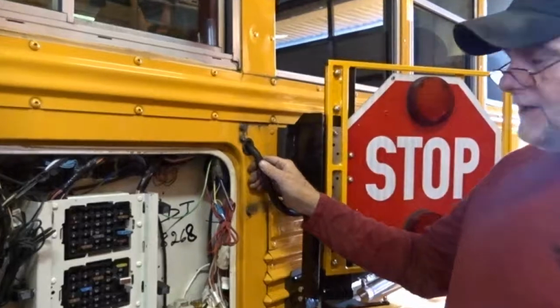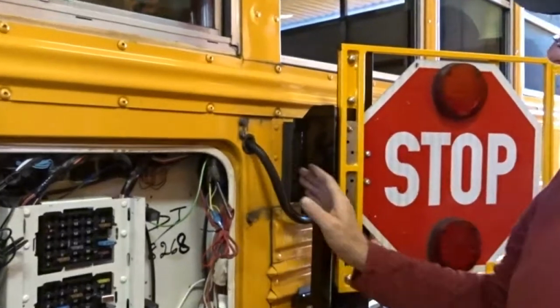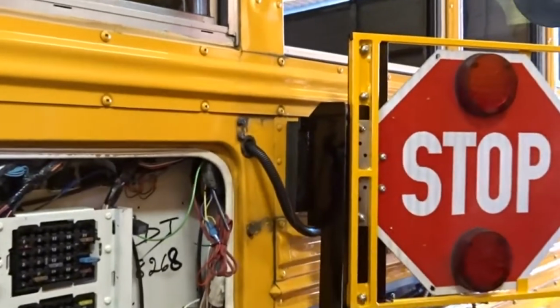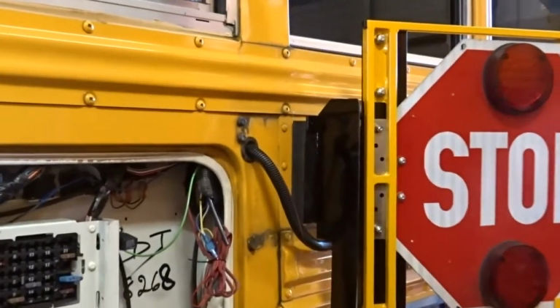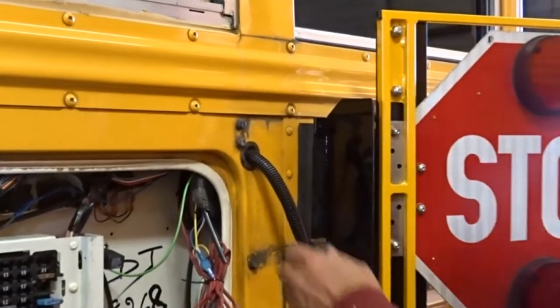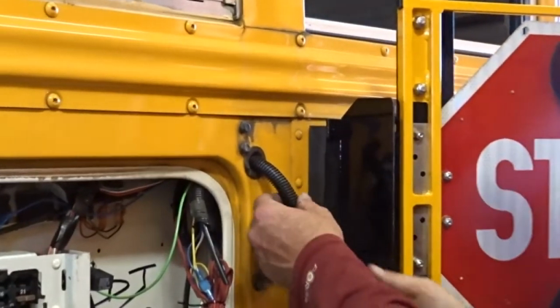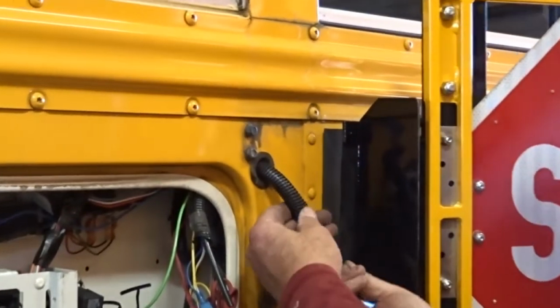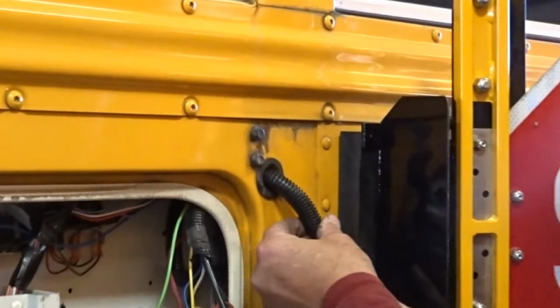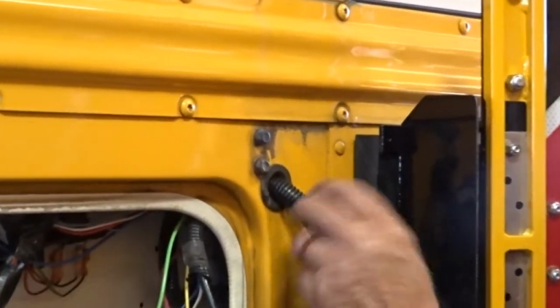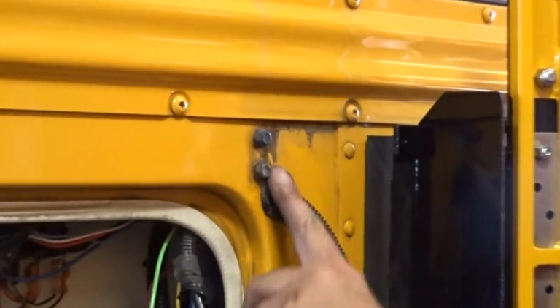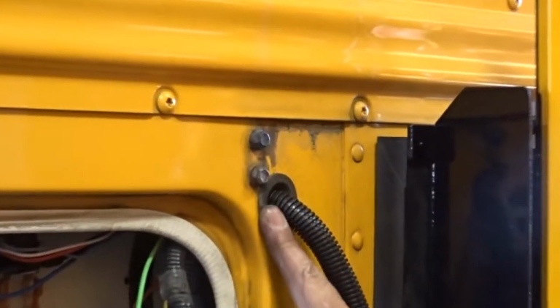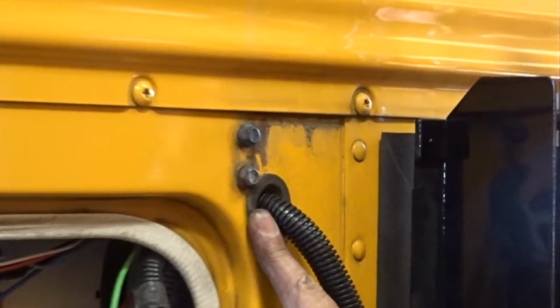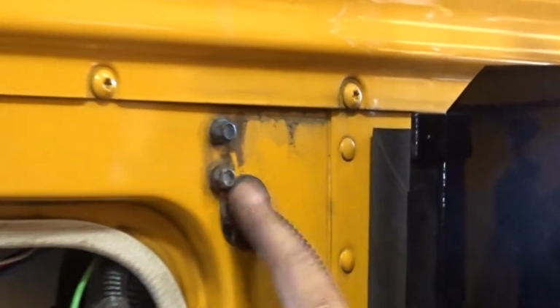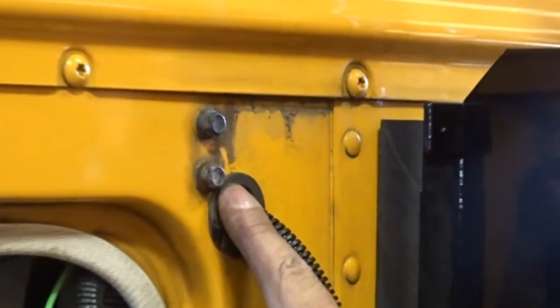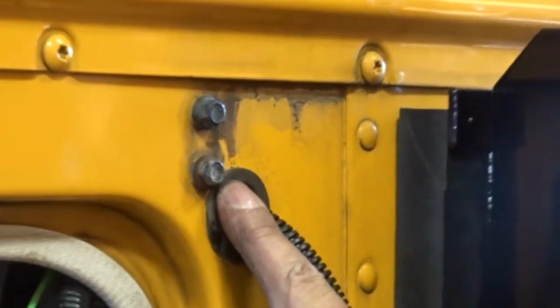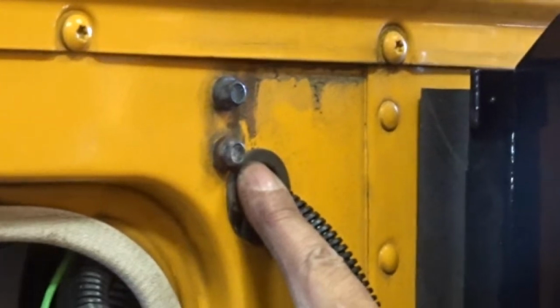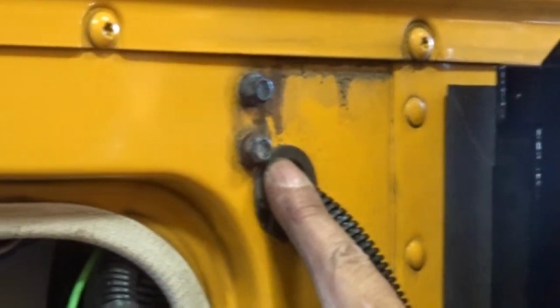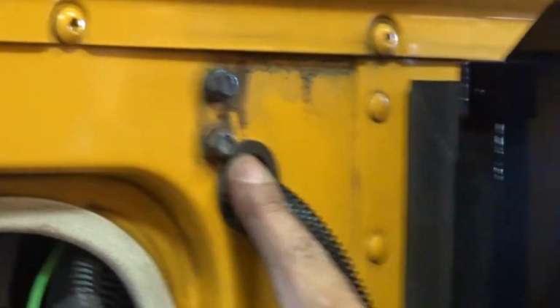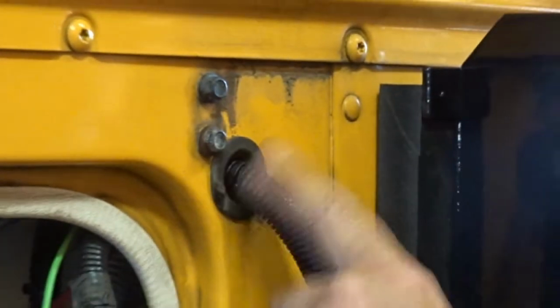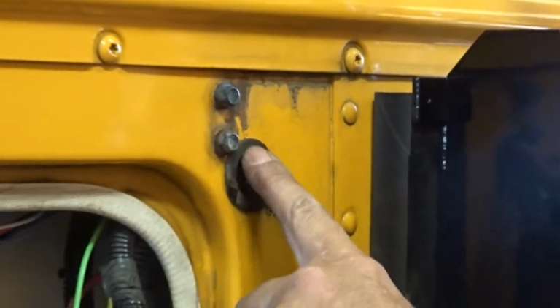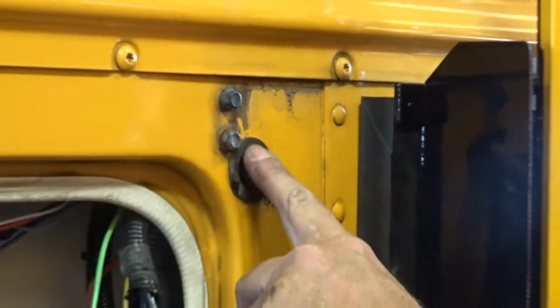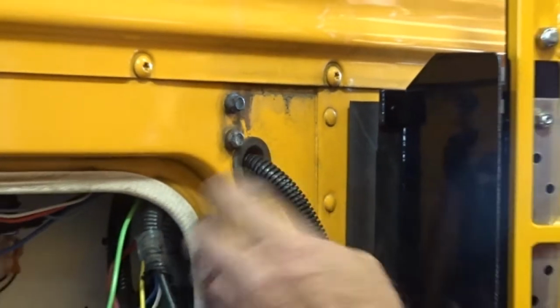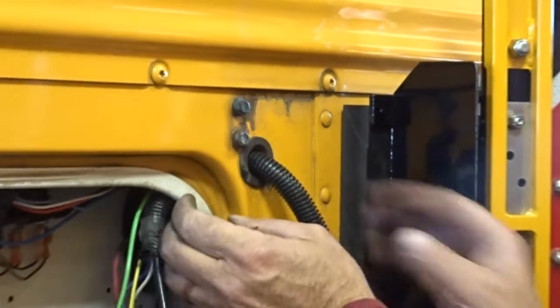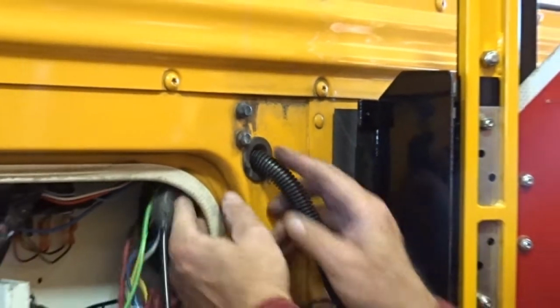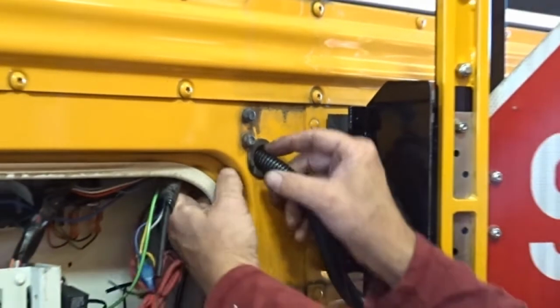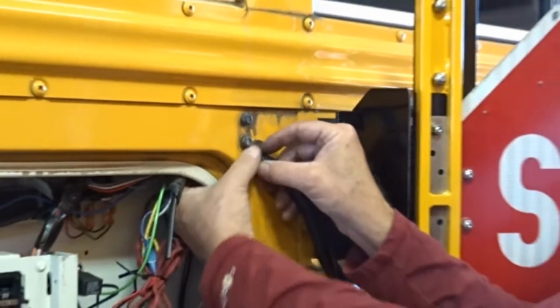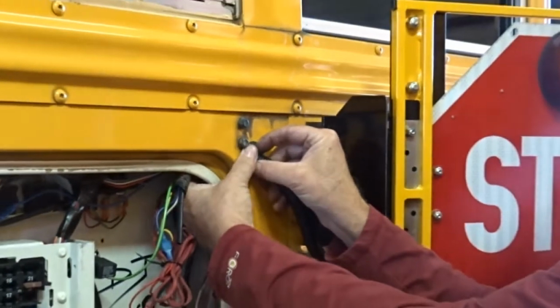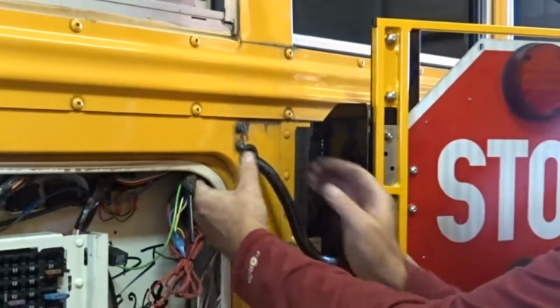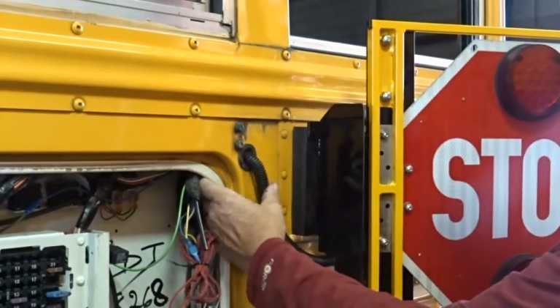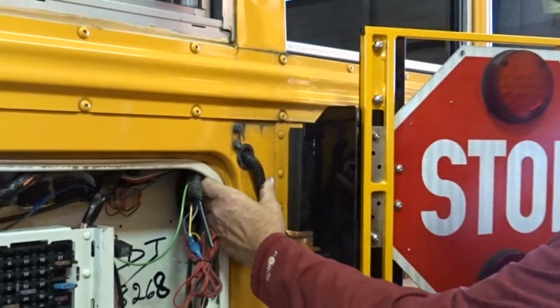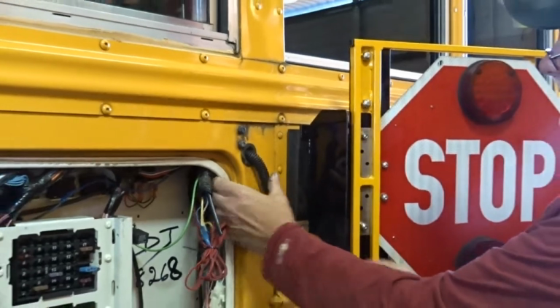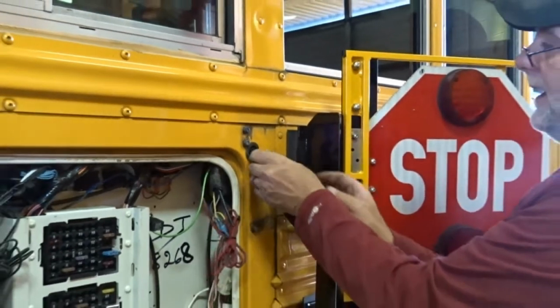When you're doing a bluebird, you want to take your loom and stick it into the original grommet for the bluebird. Then you'll just reuse that and put the loom right through there — and it looks great.